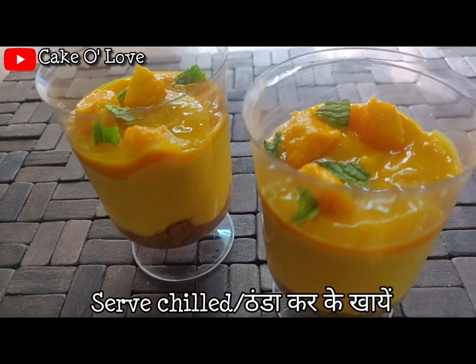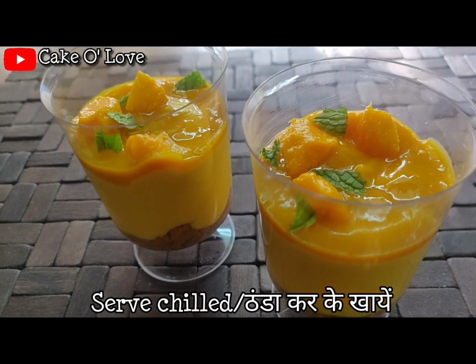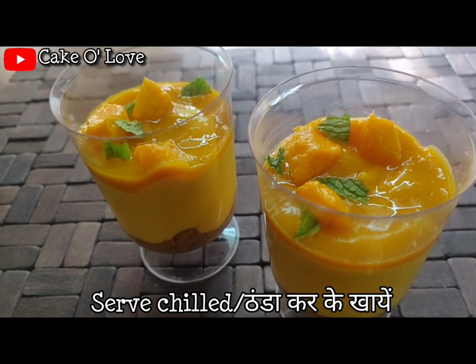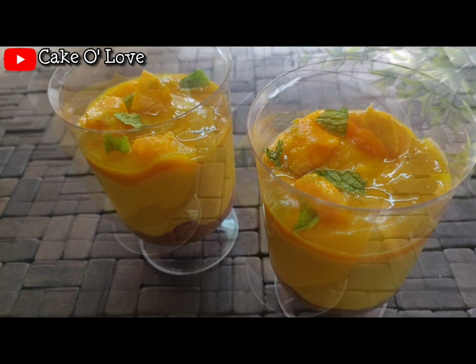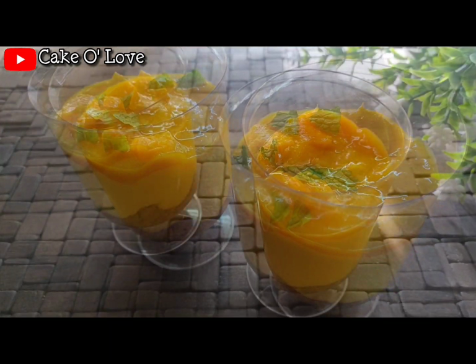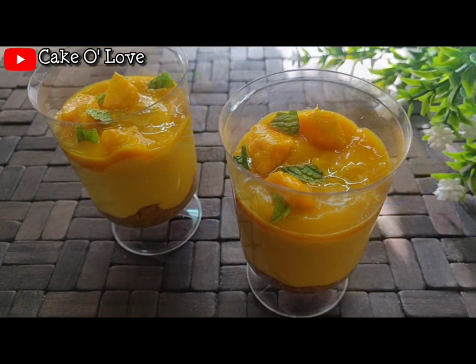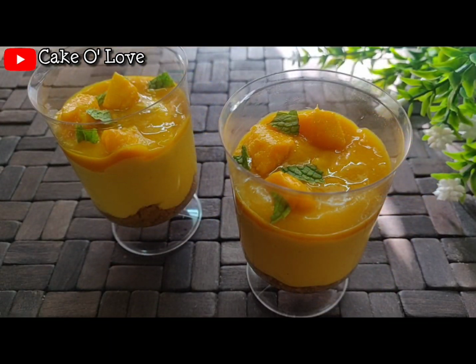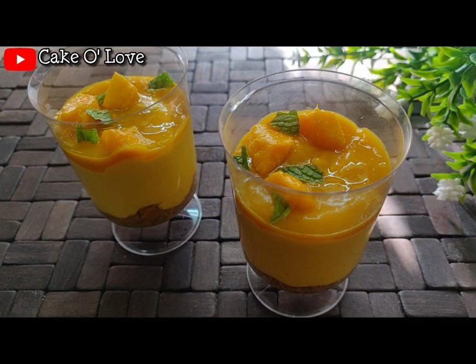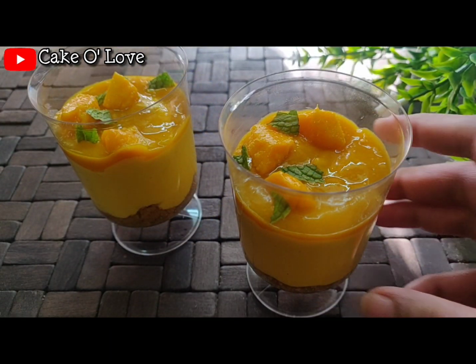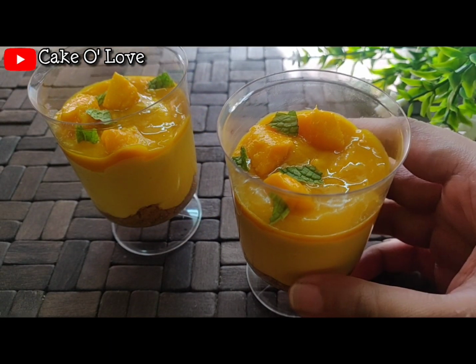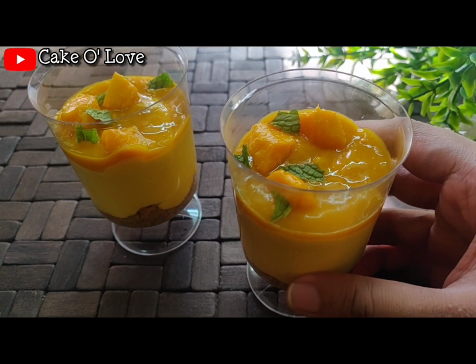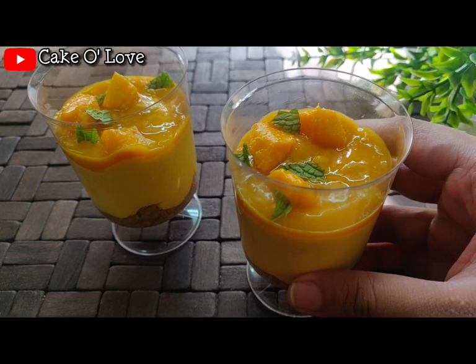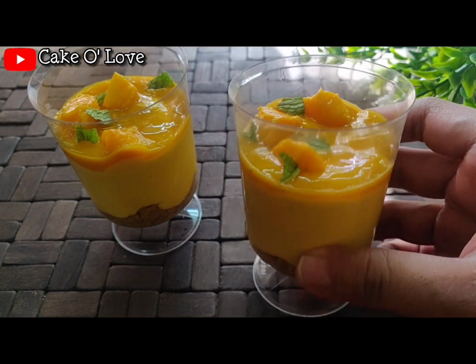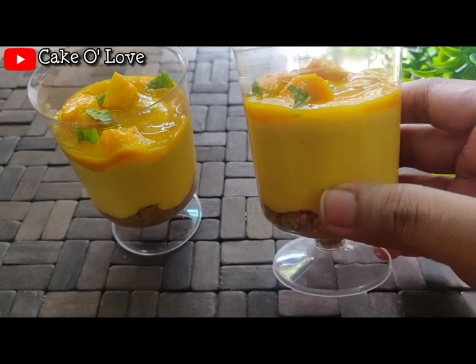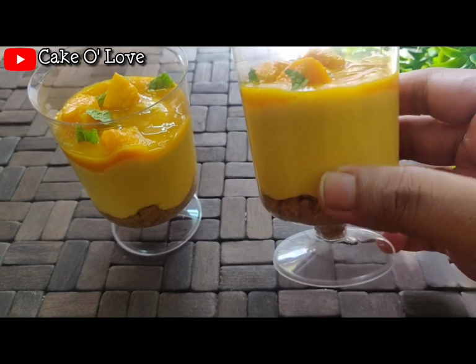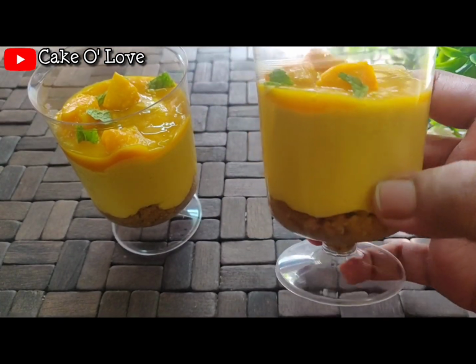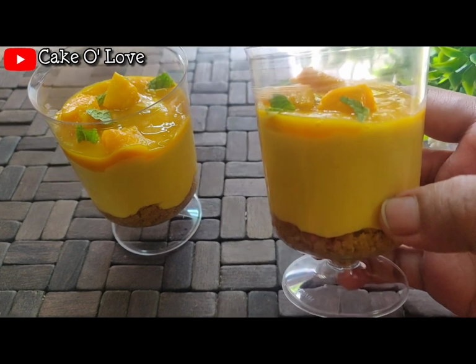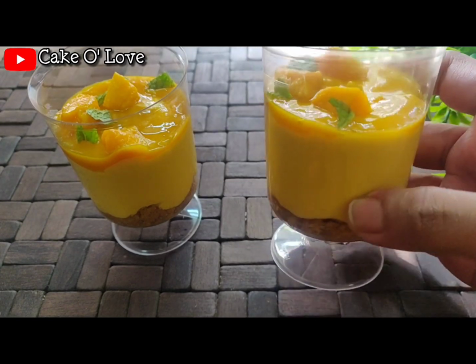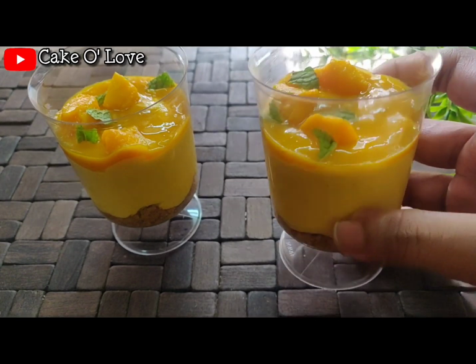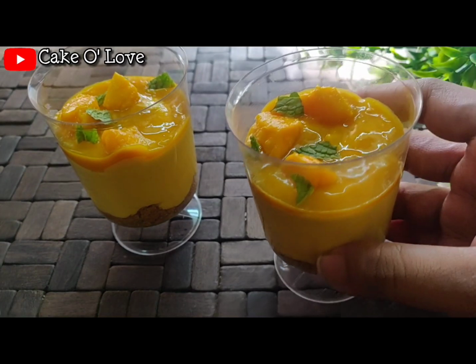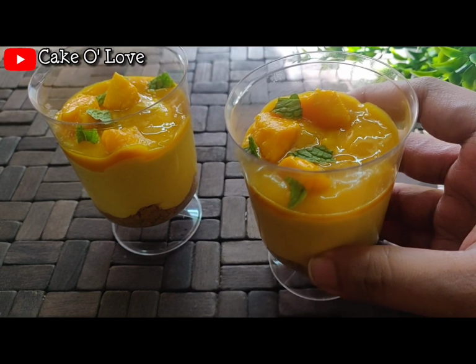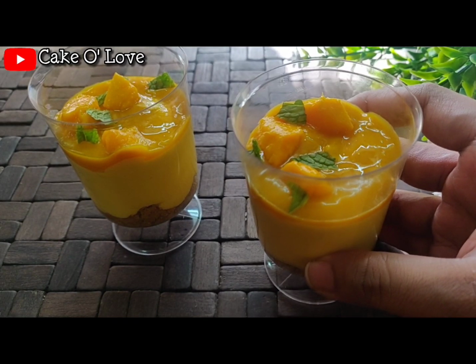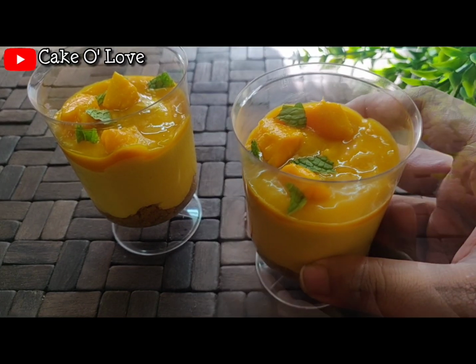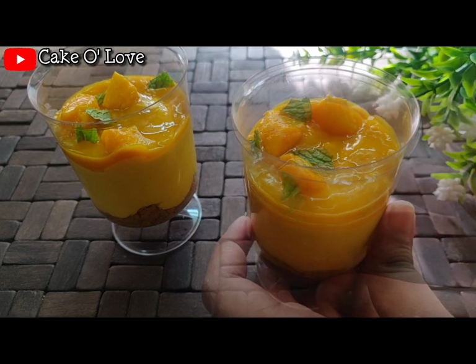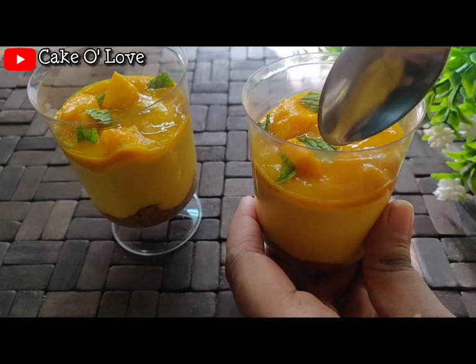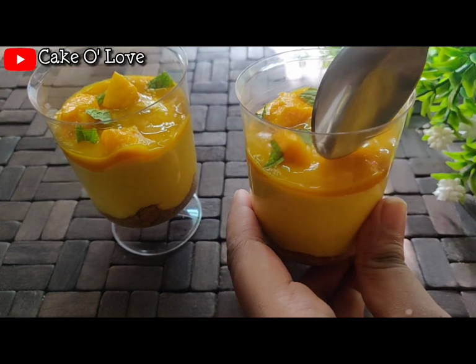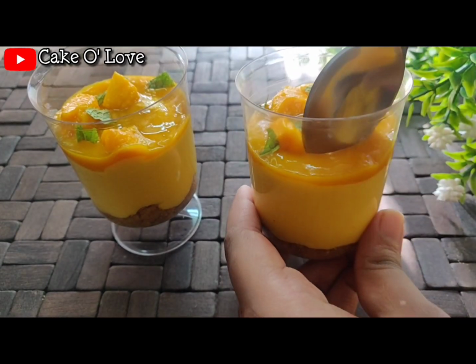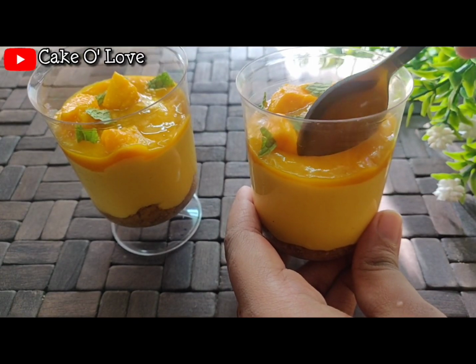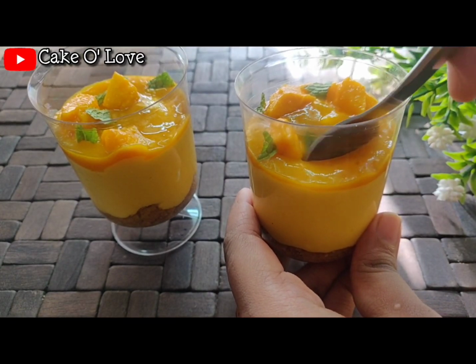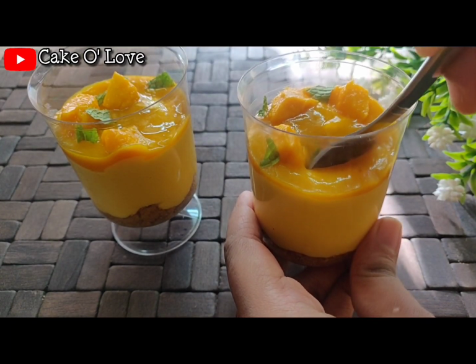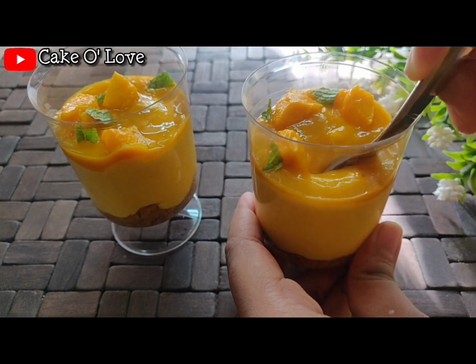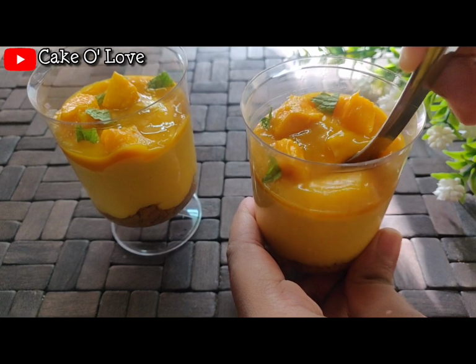After the layering is done, it is very important to refrigerate this for a minimum of 10 to 15 minutes. Now we'll make our cheesecake layer.